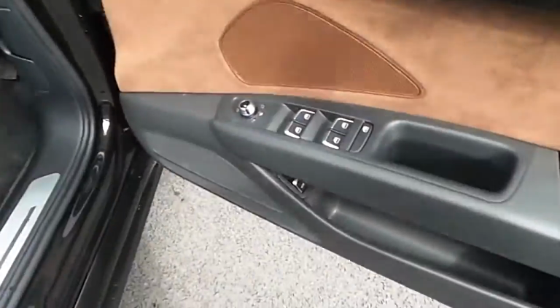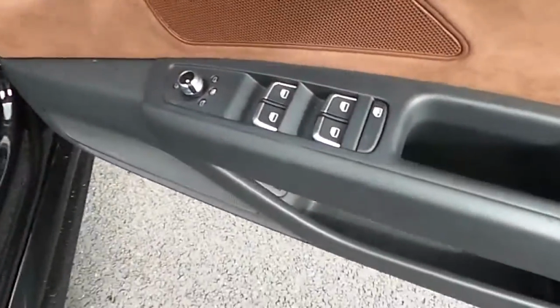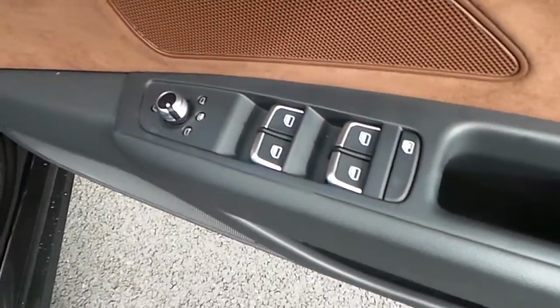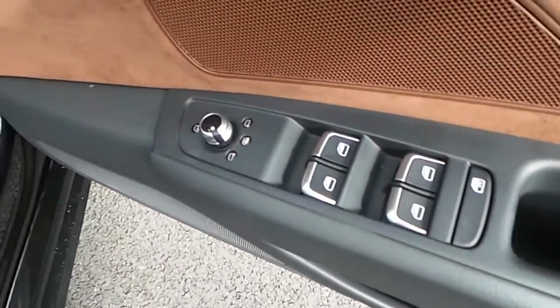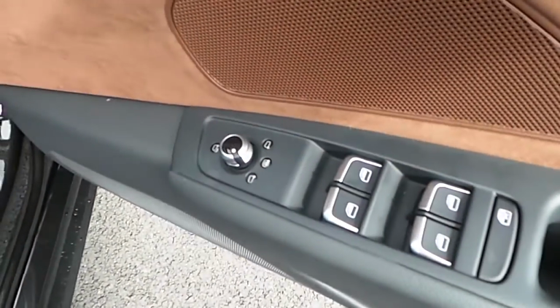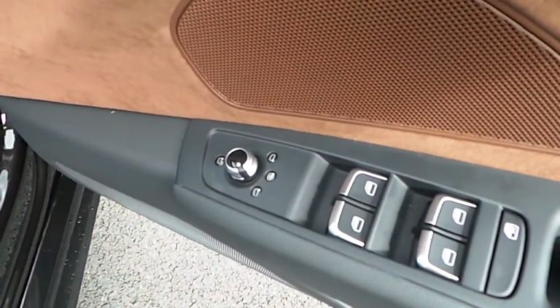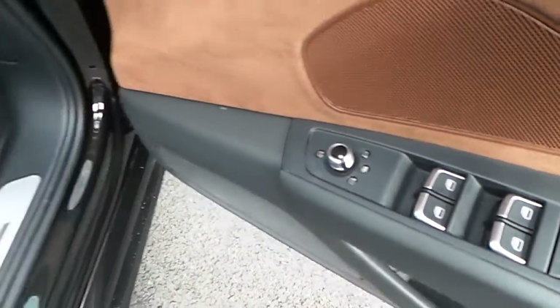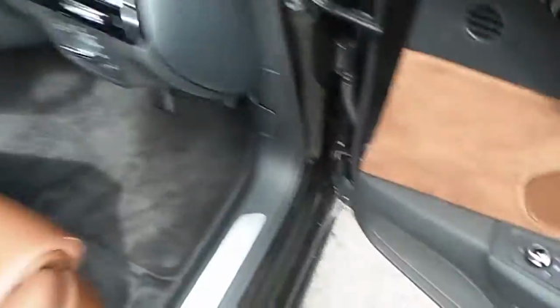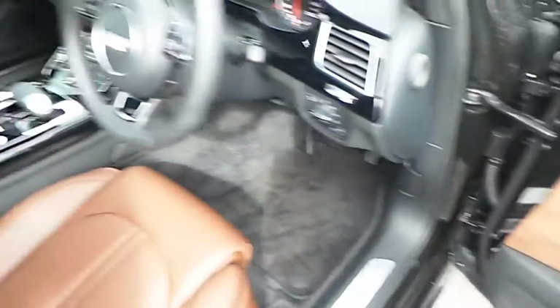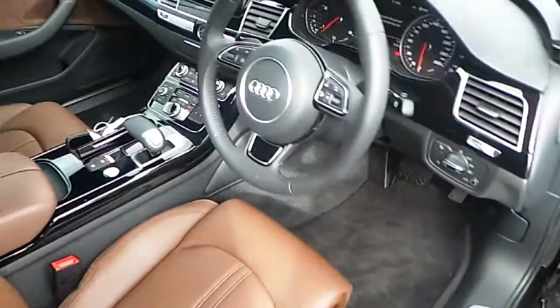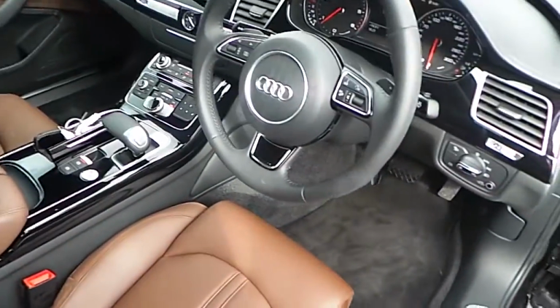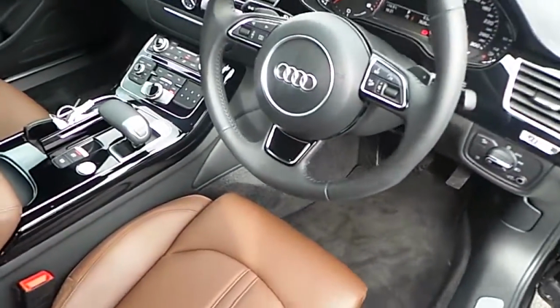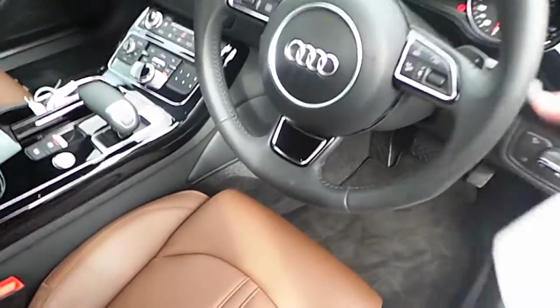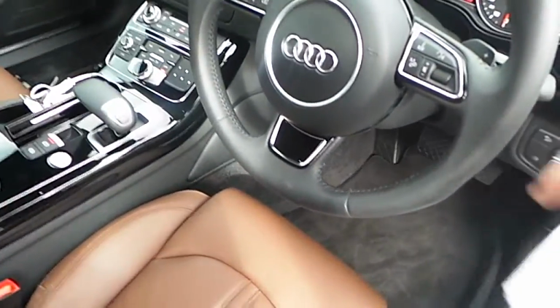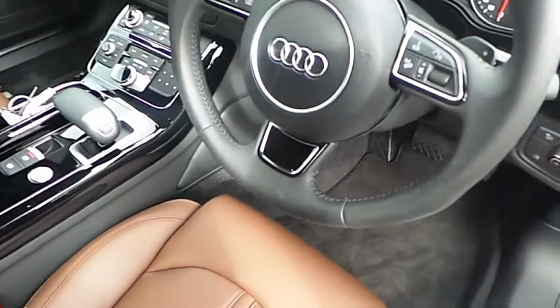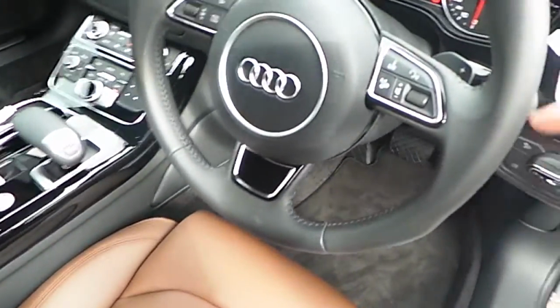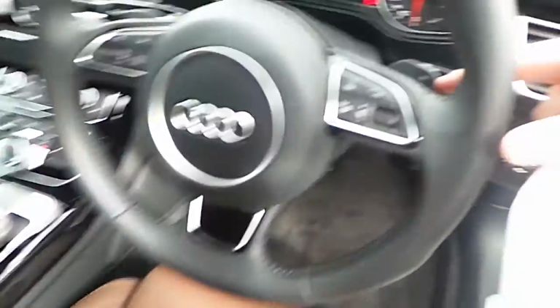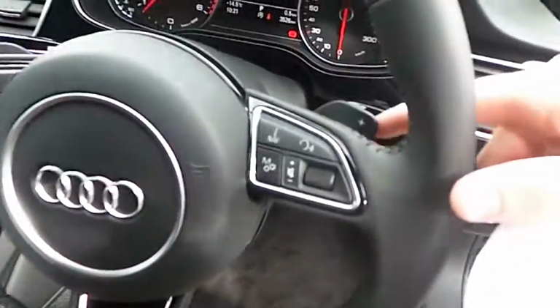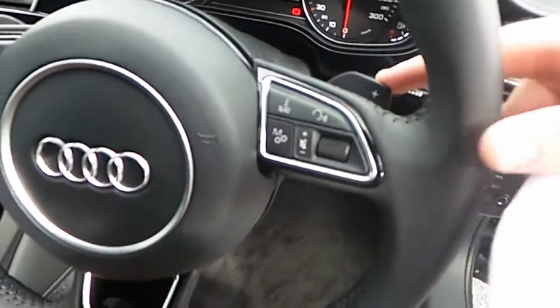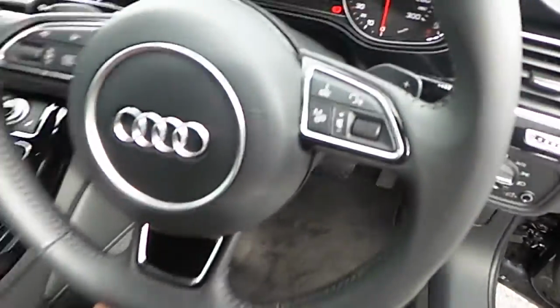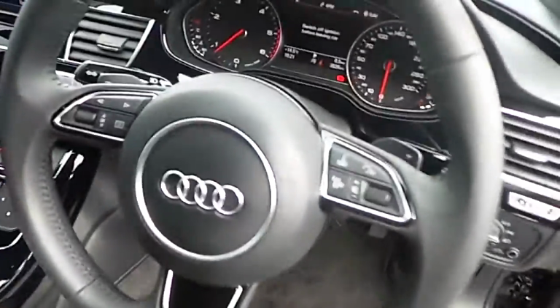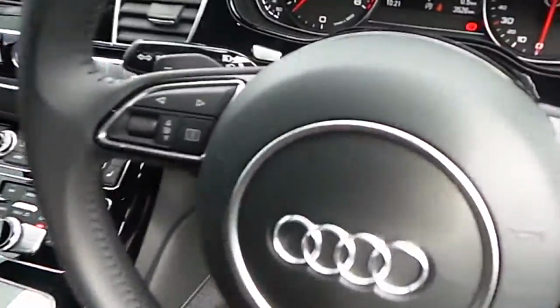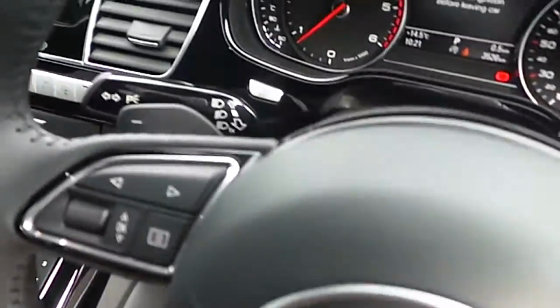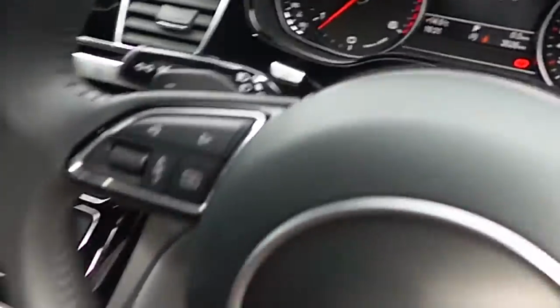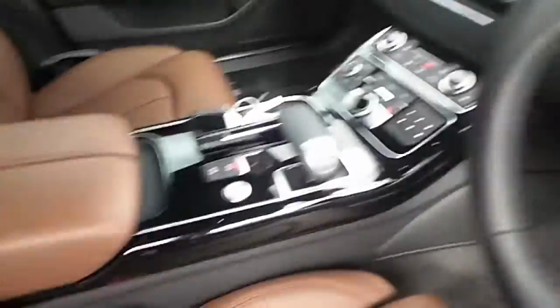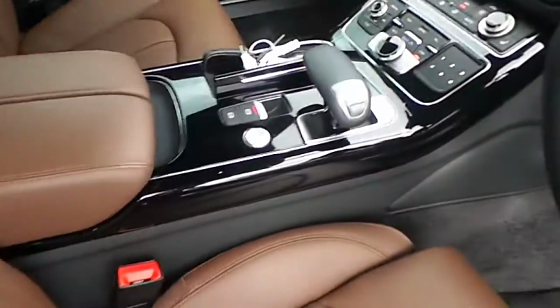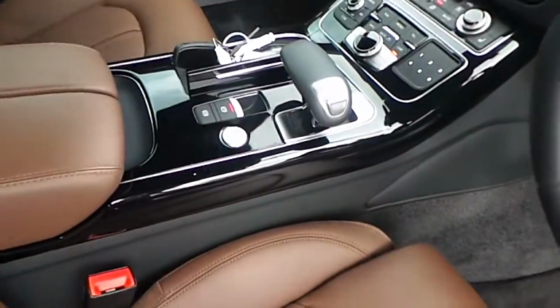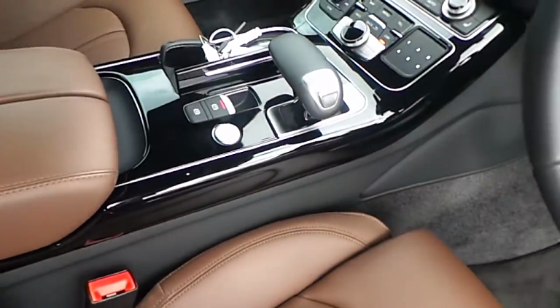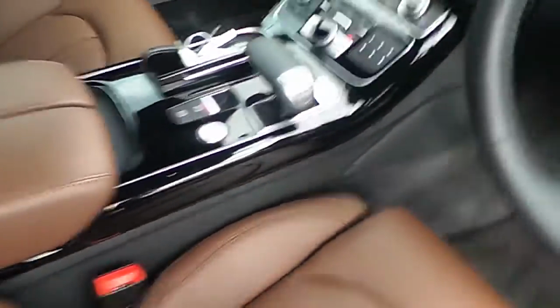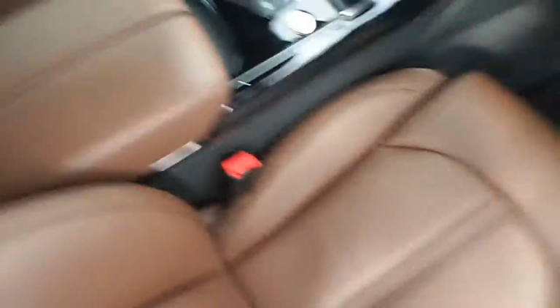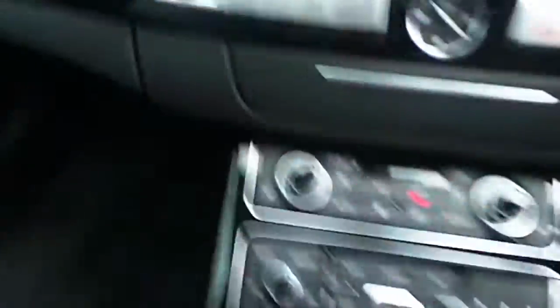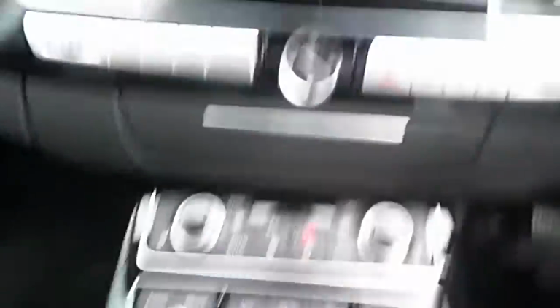Both front and rear electric windows, electric heated door mirrors and electric folding mirrors. Other features include the 3-spoke leather wrapped multifunction steering wheel with Tiptronic selections on the steering wheel. This car has 8-speed Tiptronic gears.